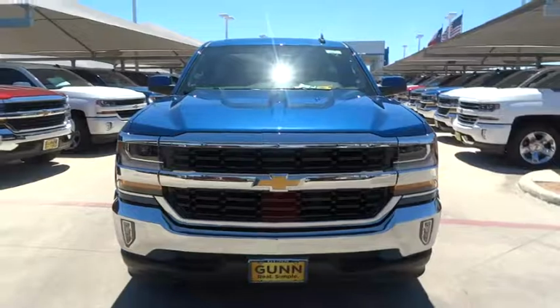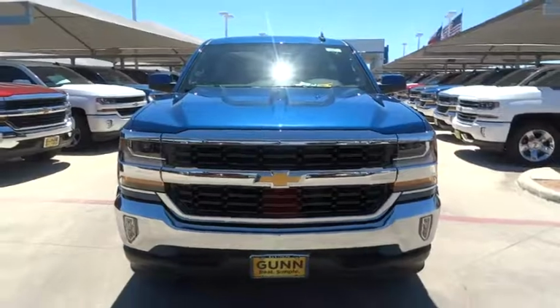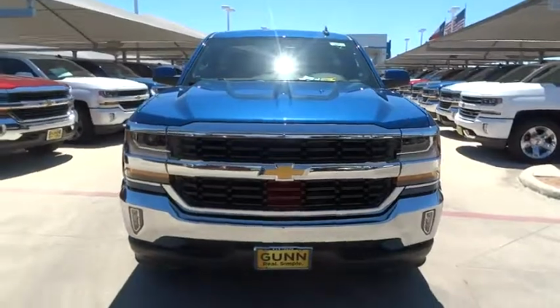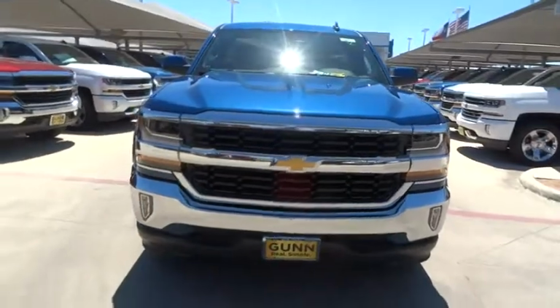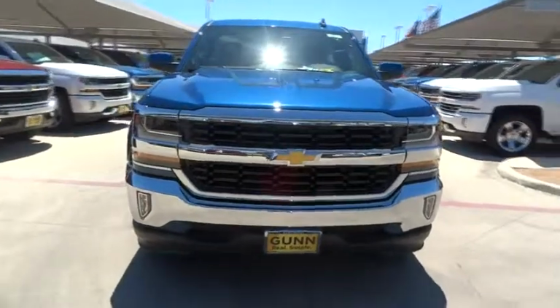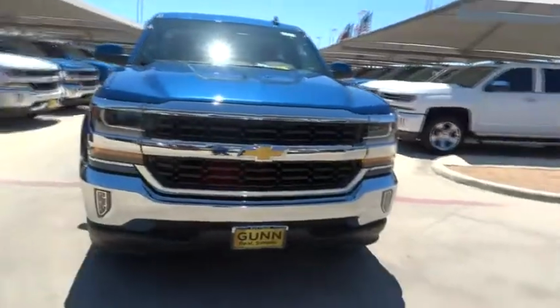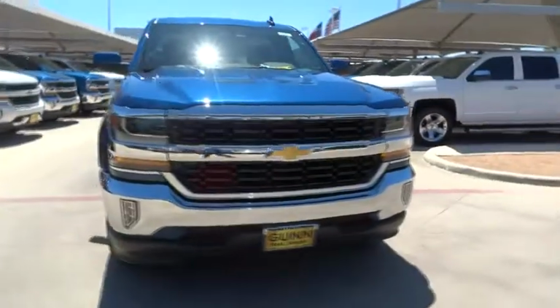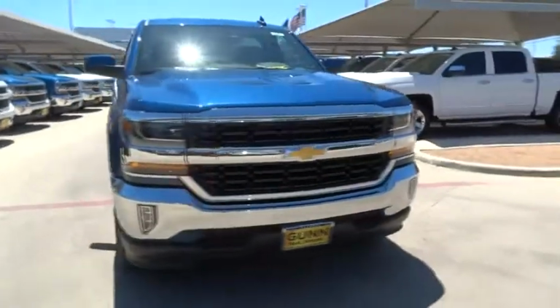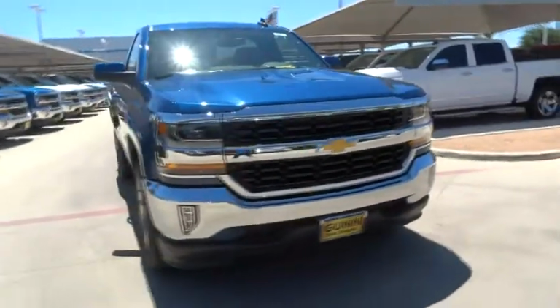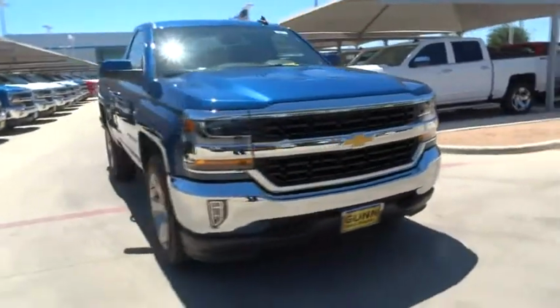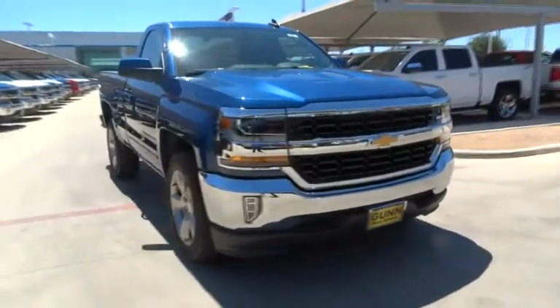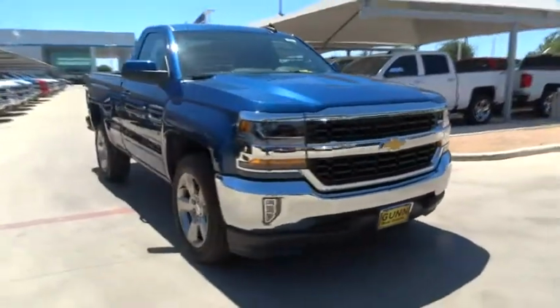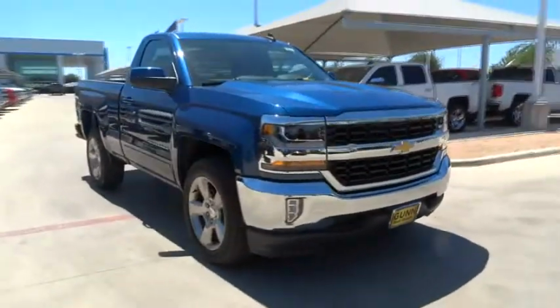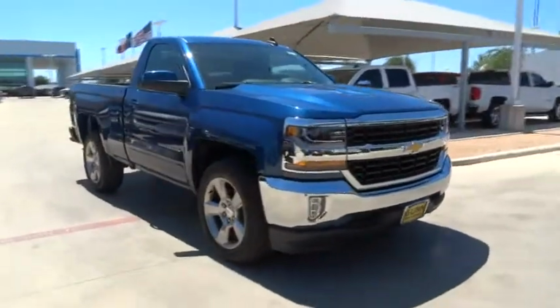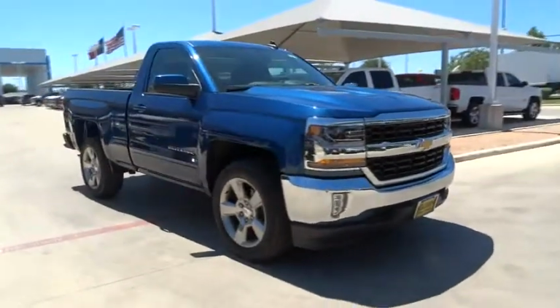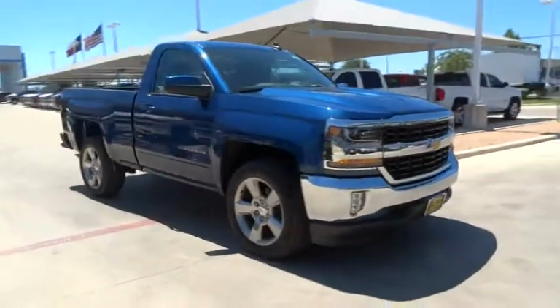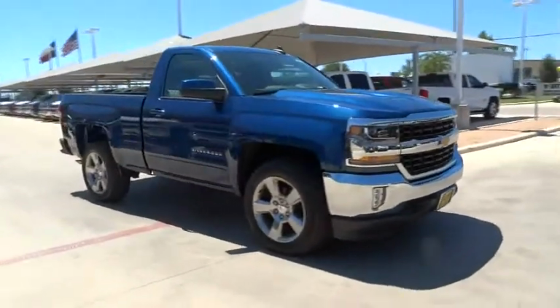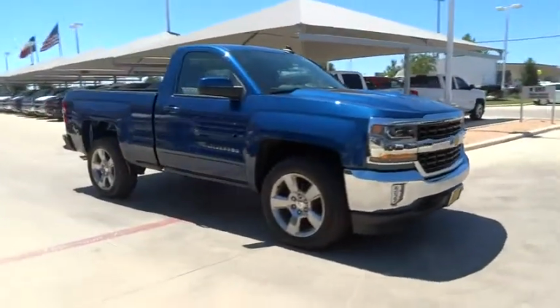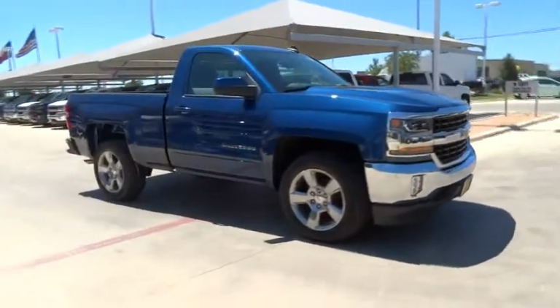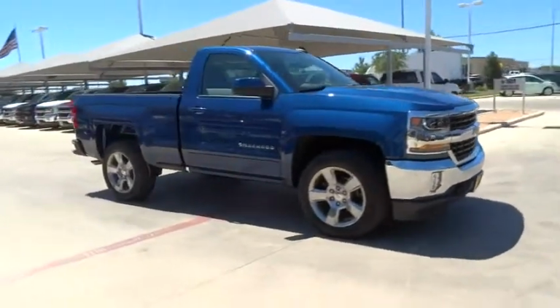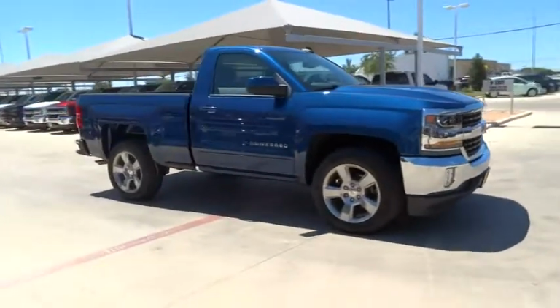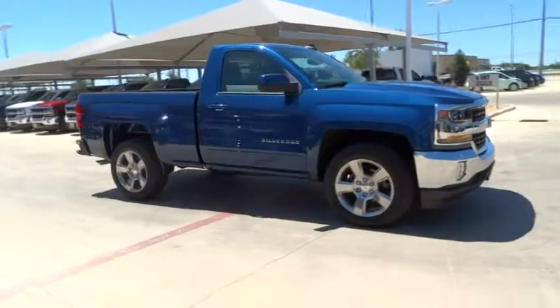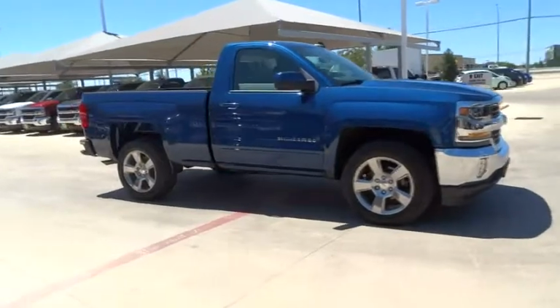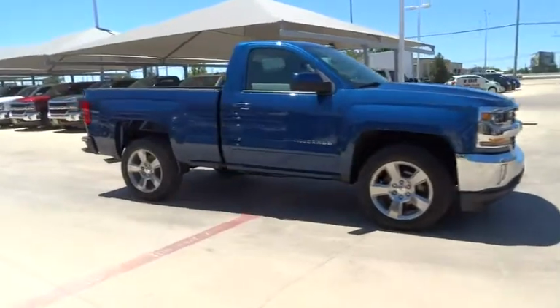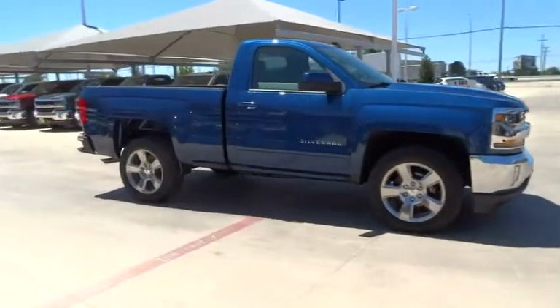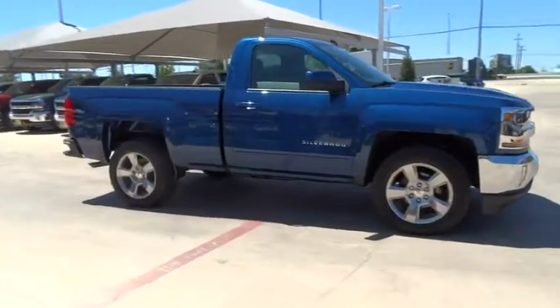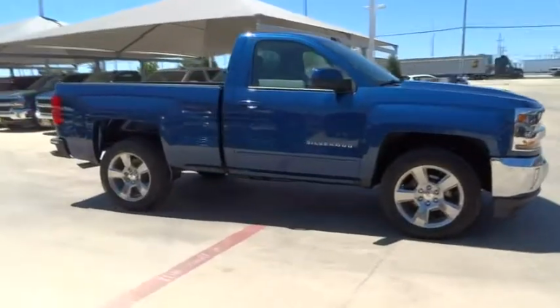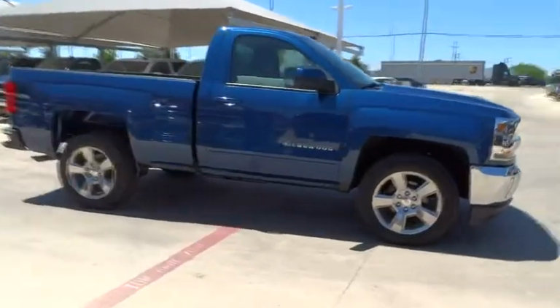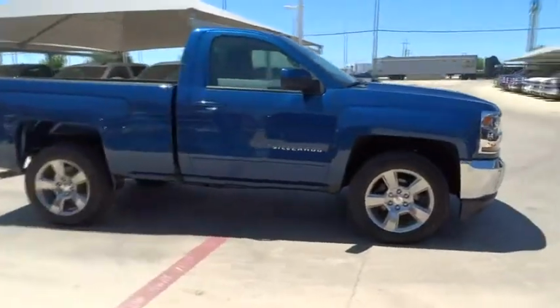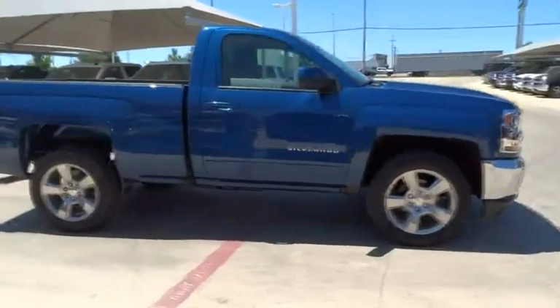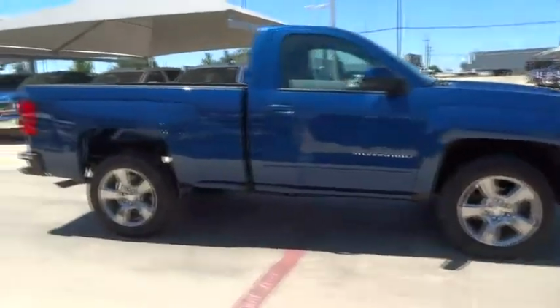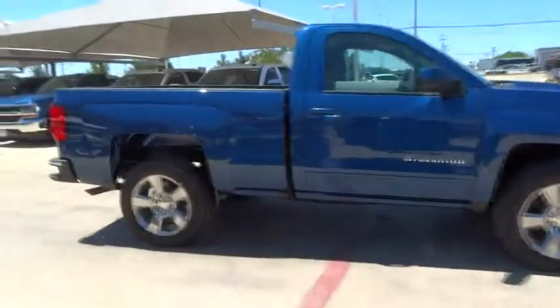The 2017 Chevrolet Silverado 1500. Here are some of this vehicle's great options.